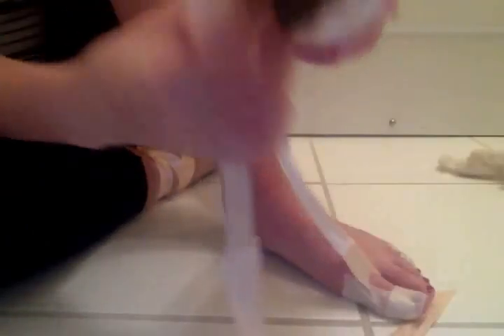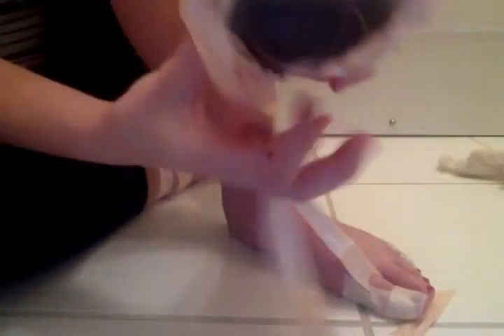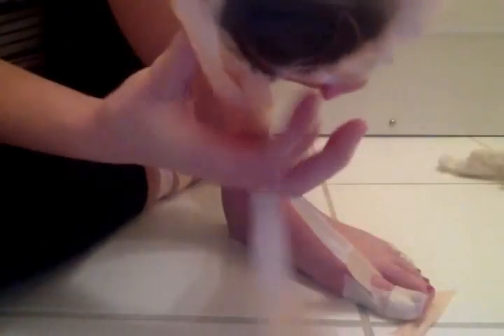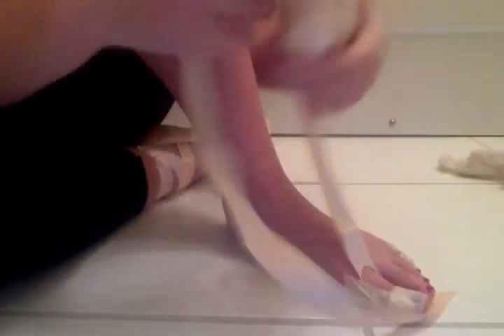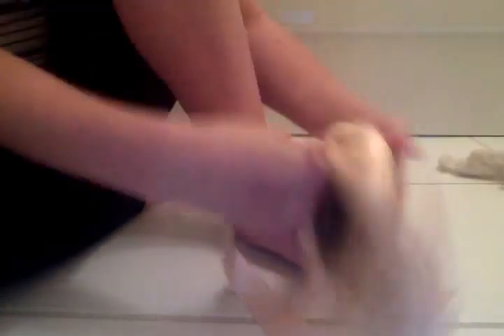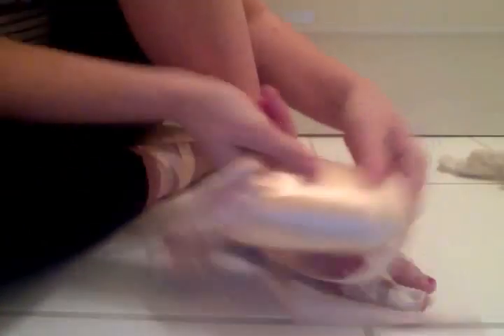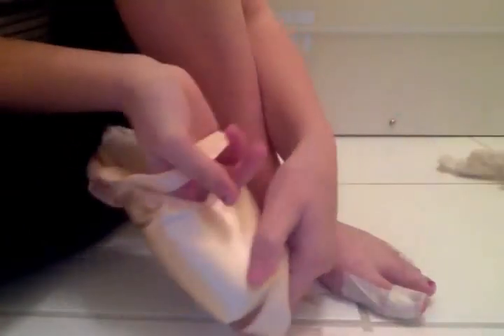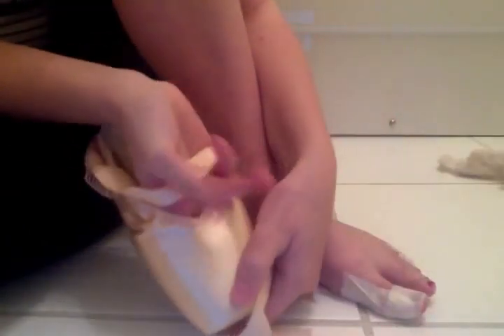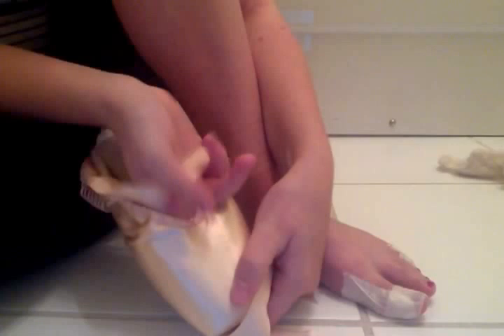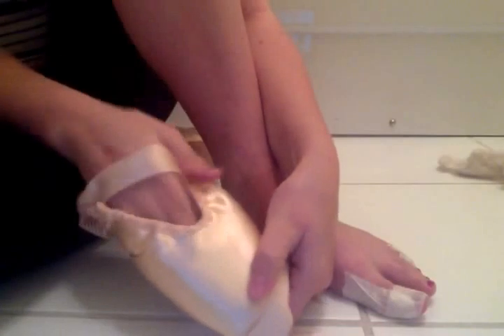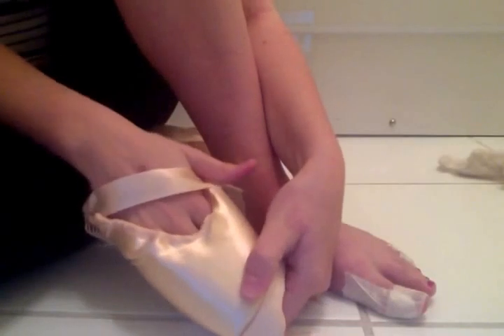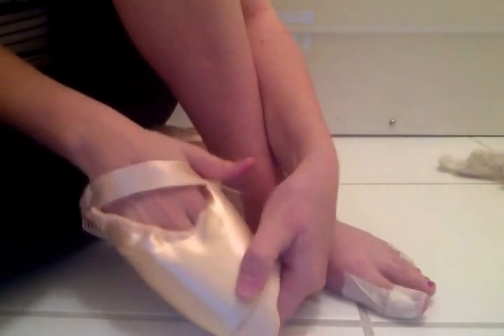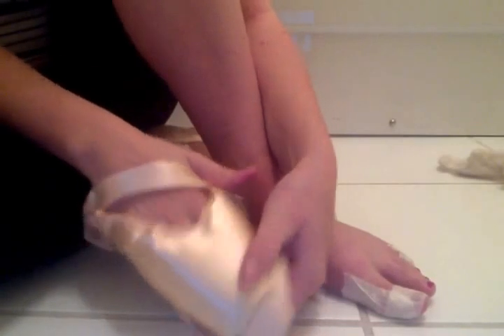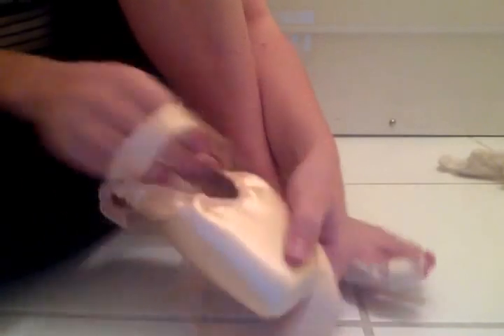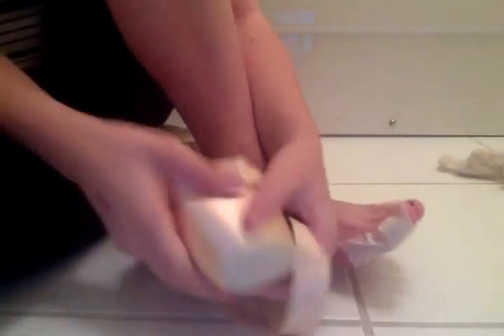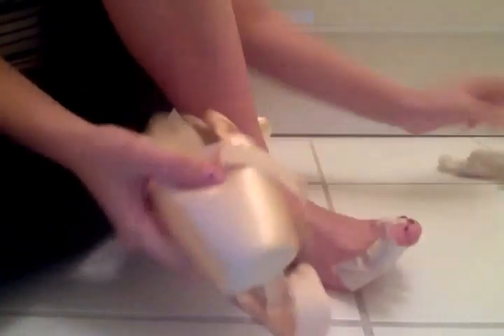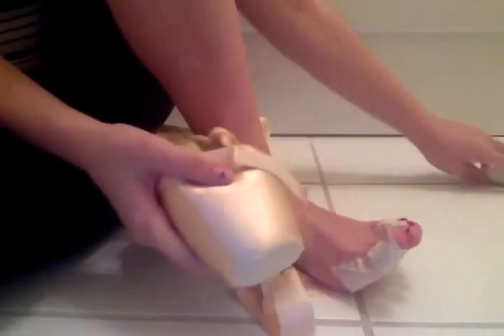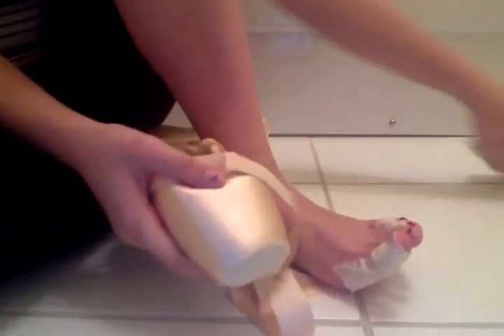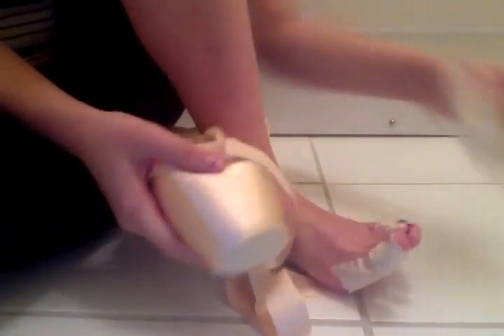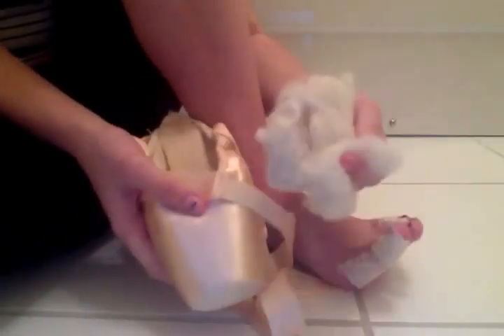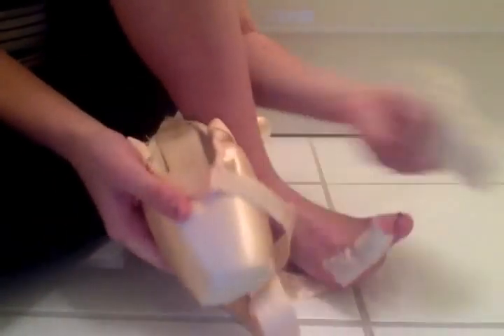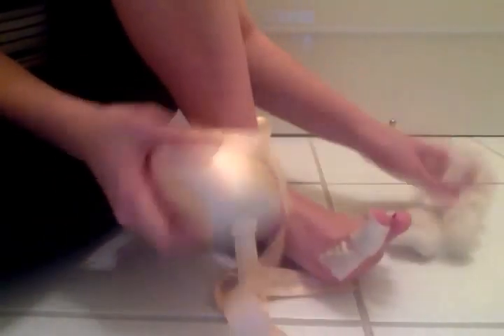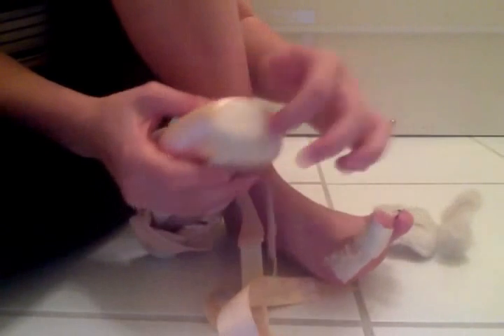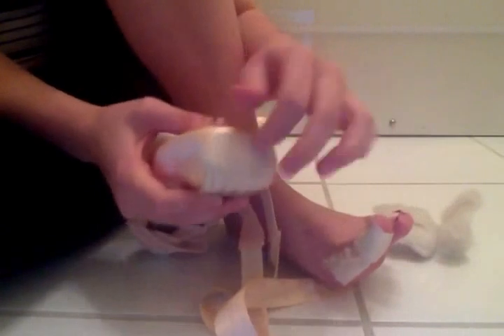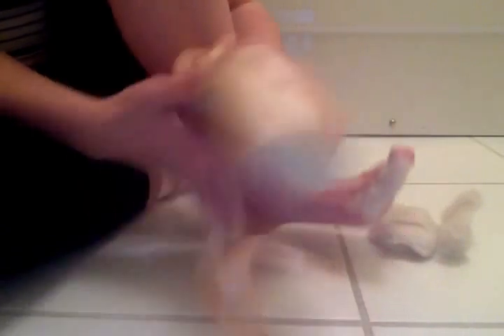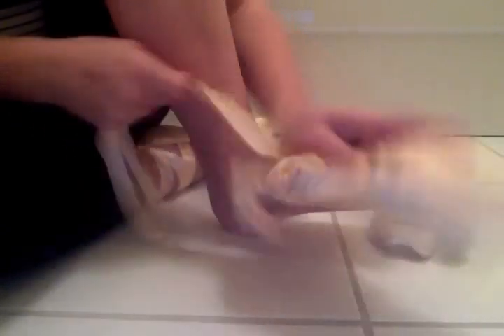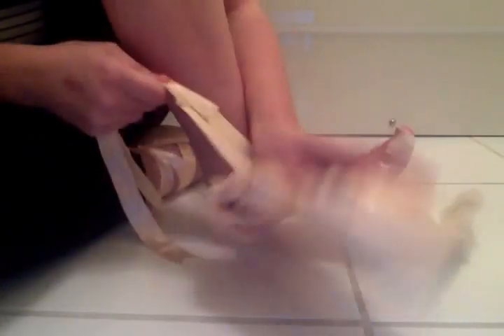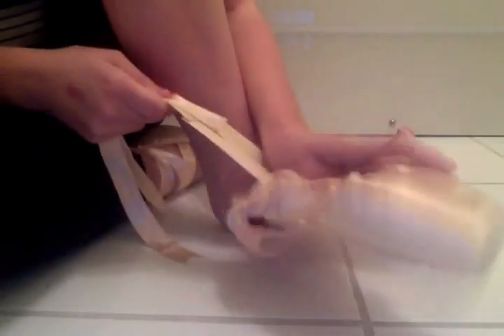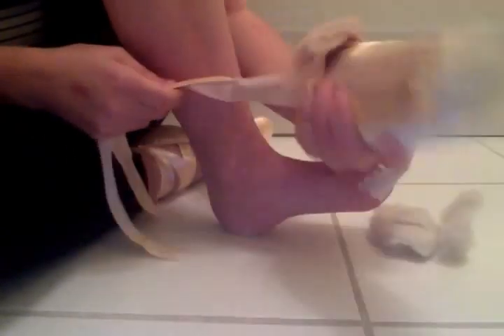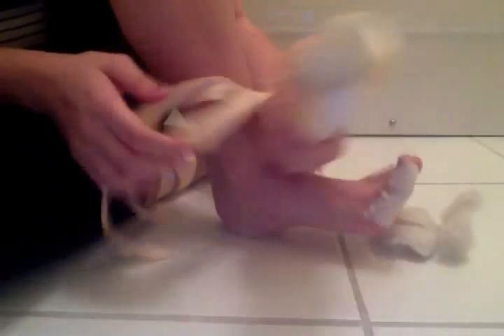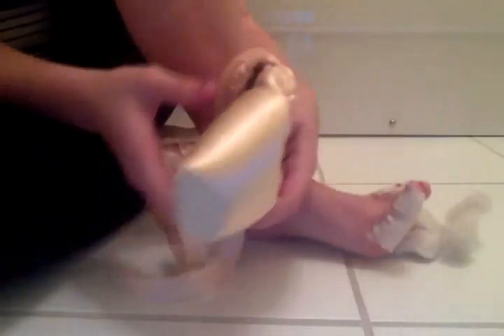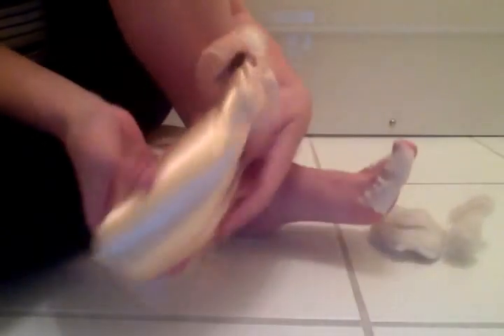There's some lambswool down the end as well. I like to put lambswool just in the end so that it gives me some padding, in case this slips, because the end of the box is quite hard — you can hear, really loud, really hard.